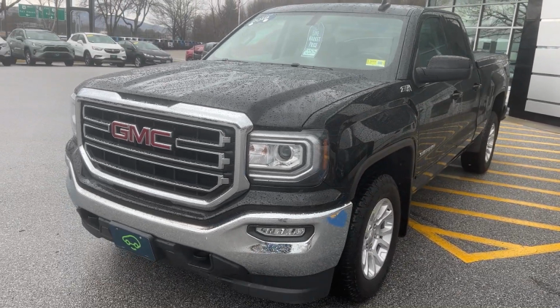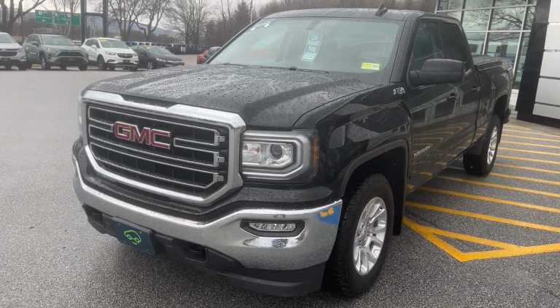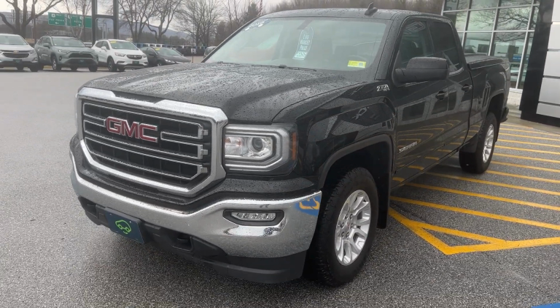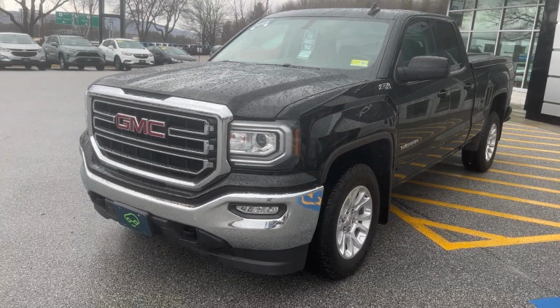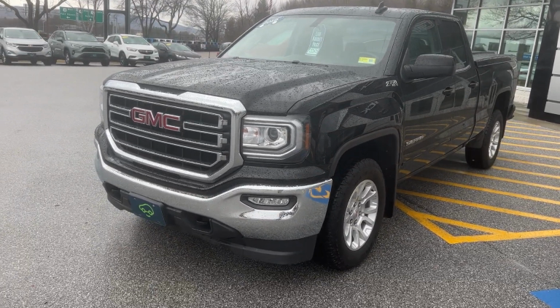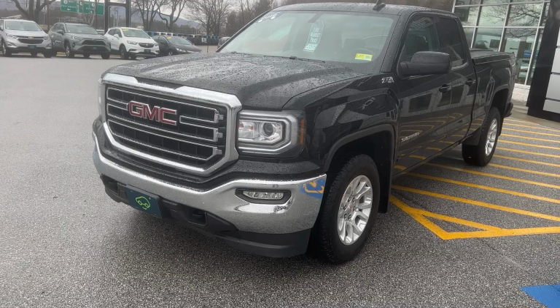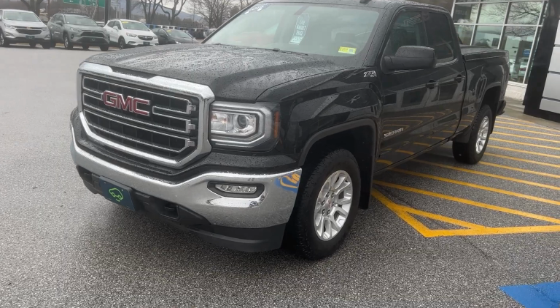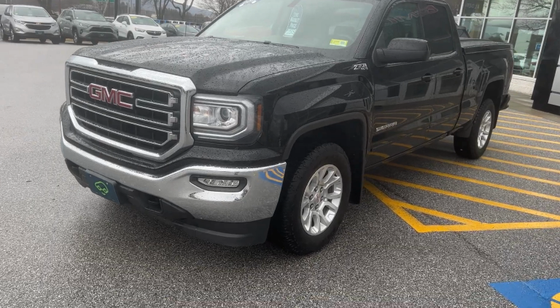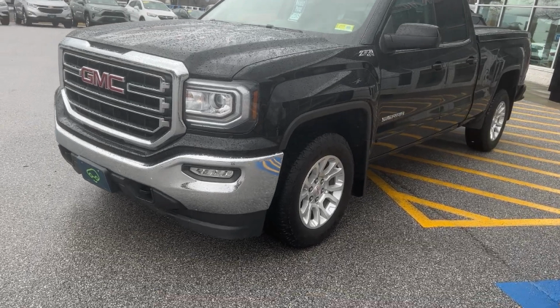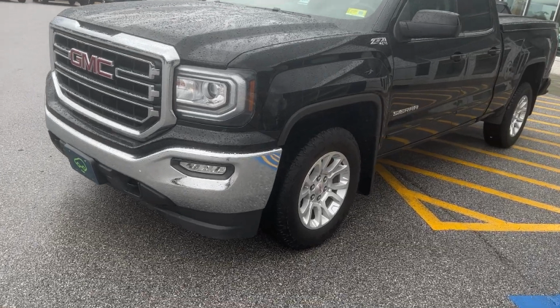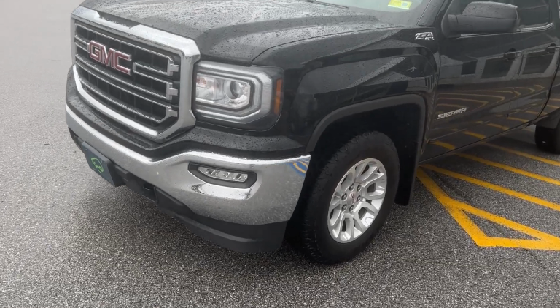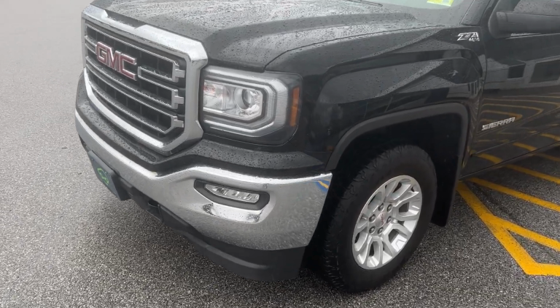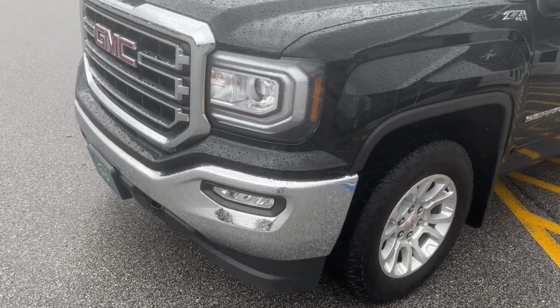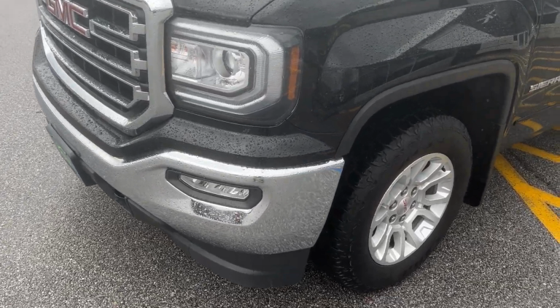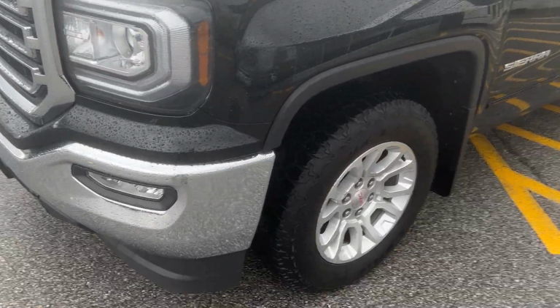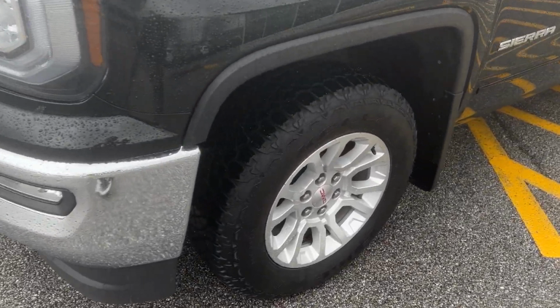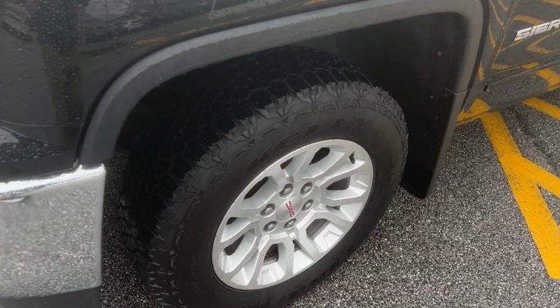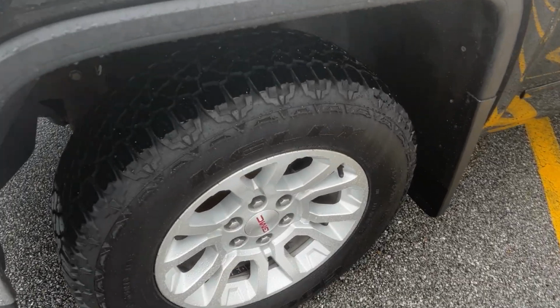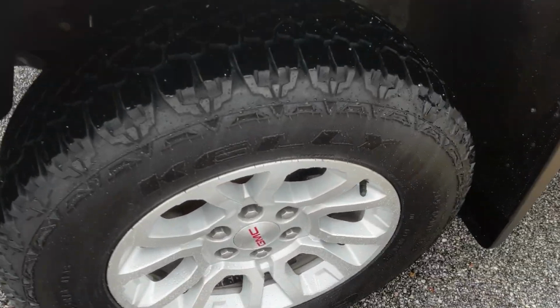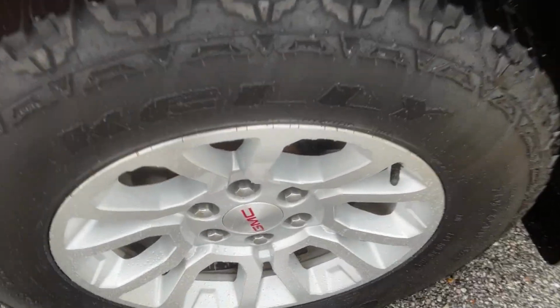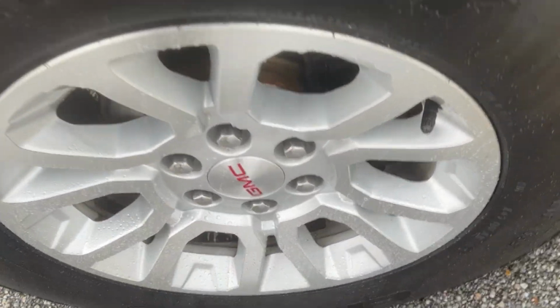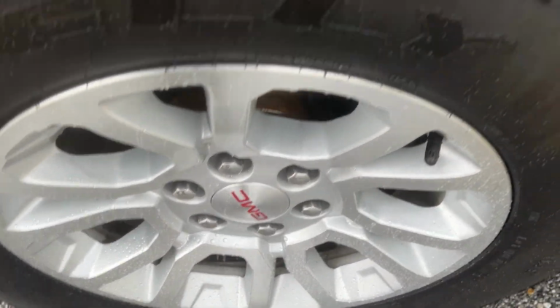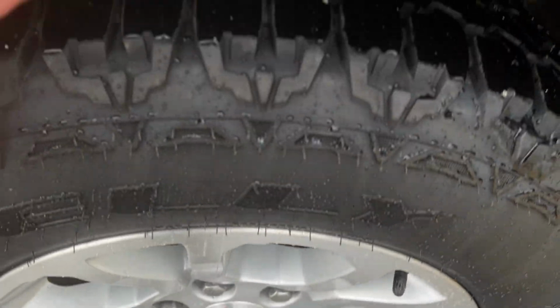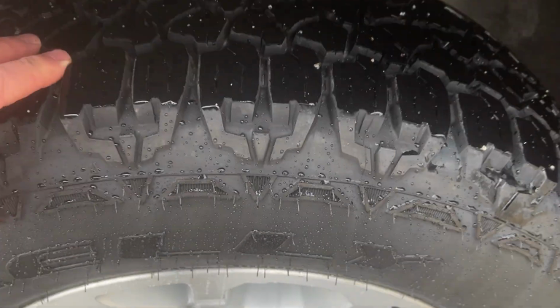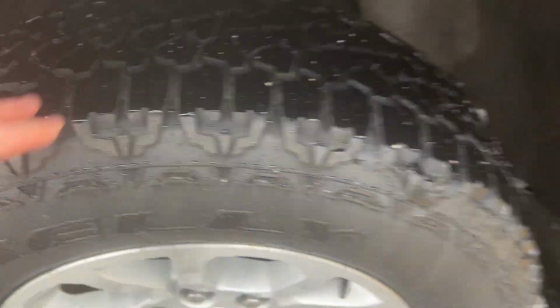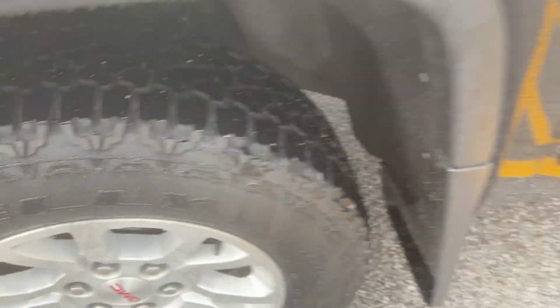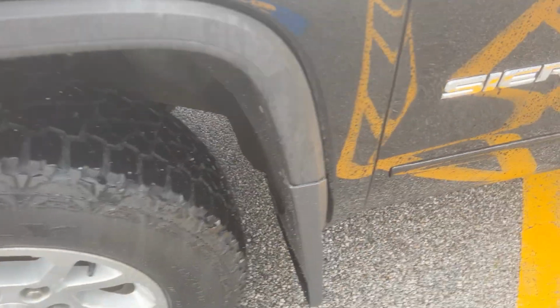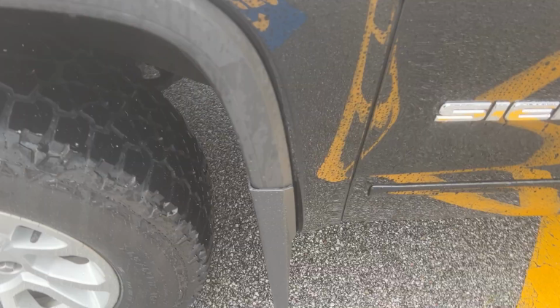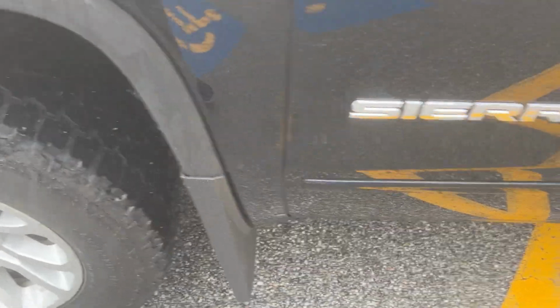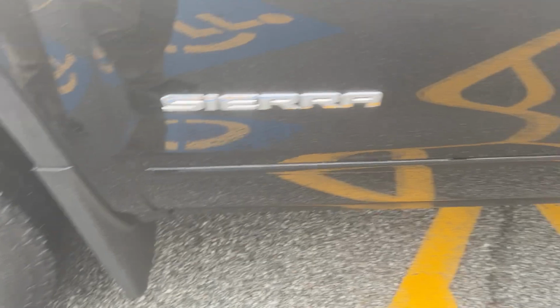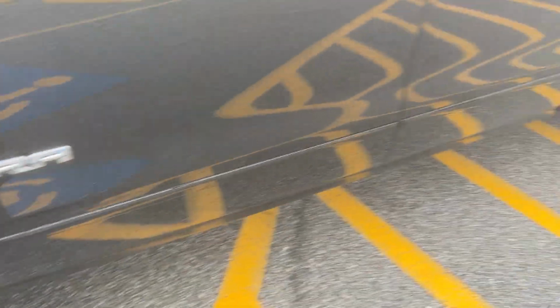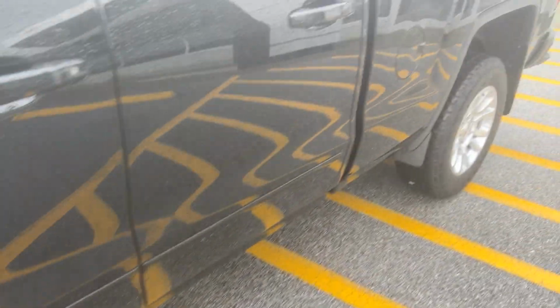This is the SLE Limited double cab. You can see you have the fog lights in the front, very nice alloy wheels, and the tires are in good shape. We also have mud flaps in the front and in the back.